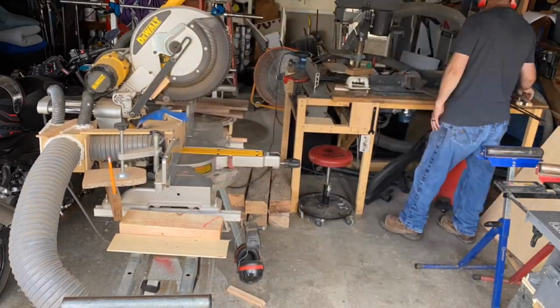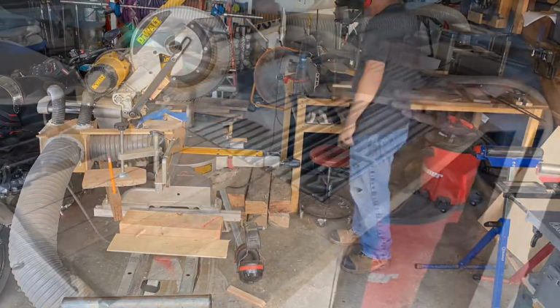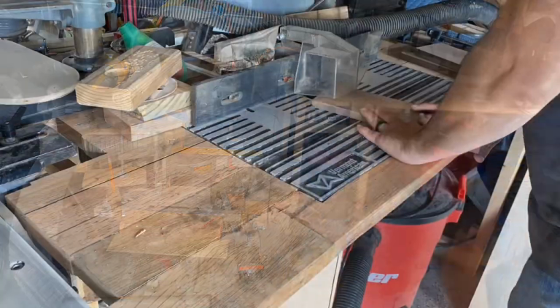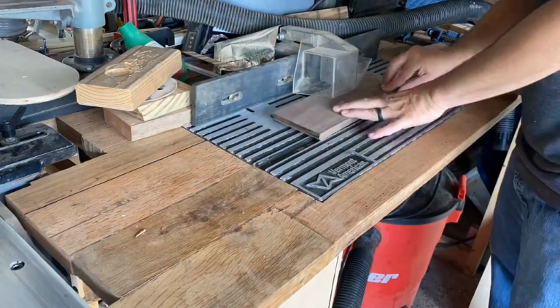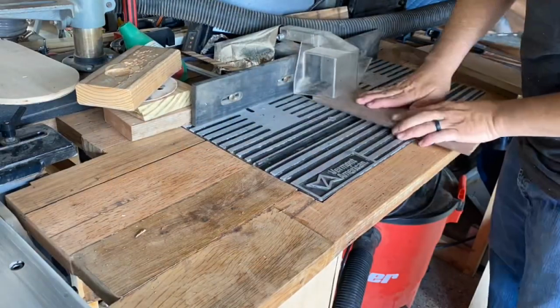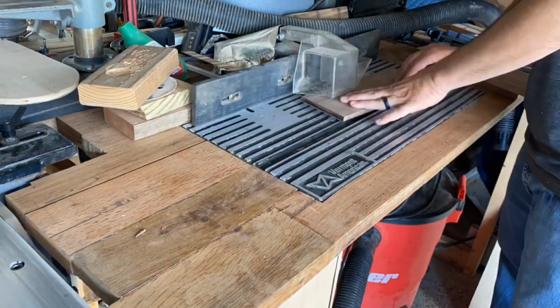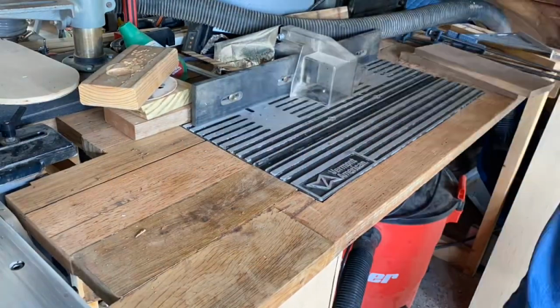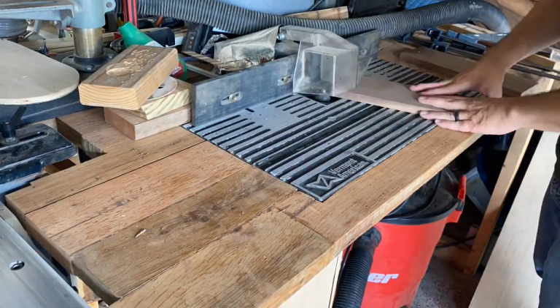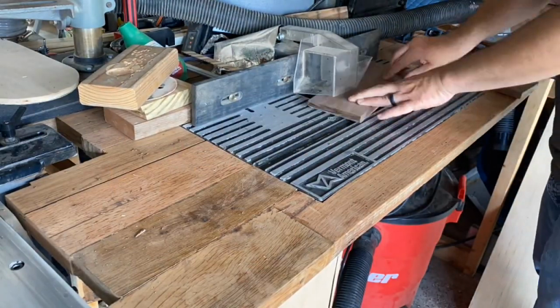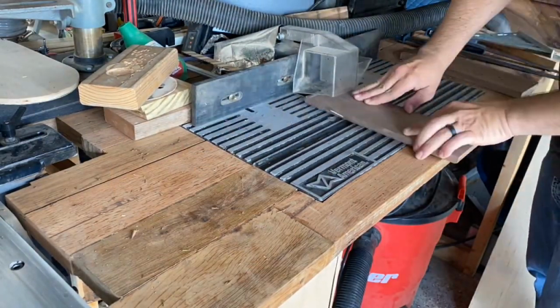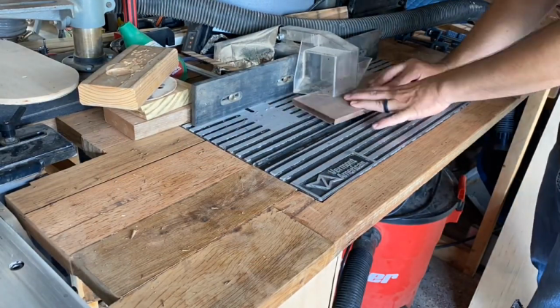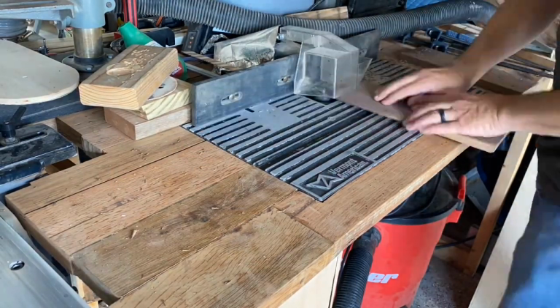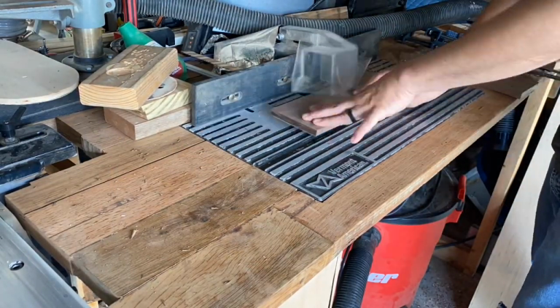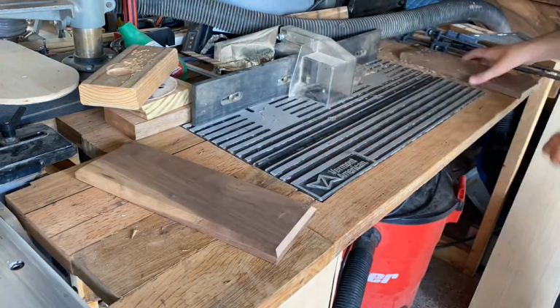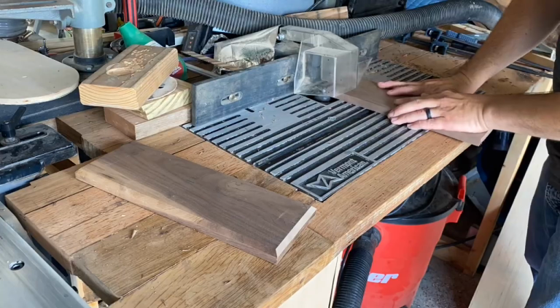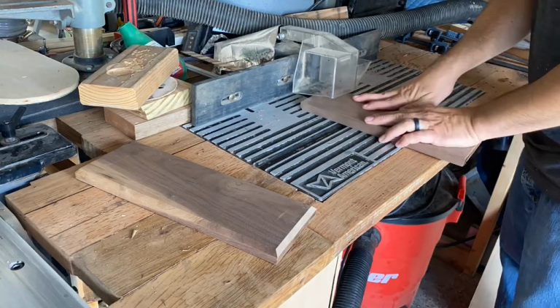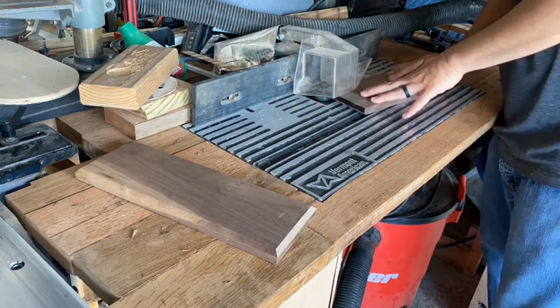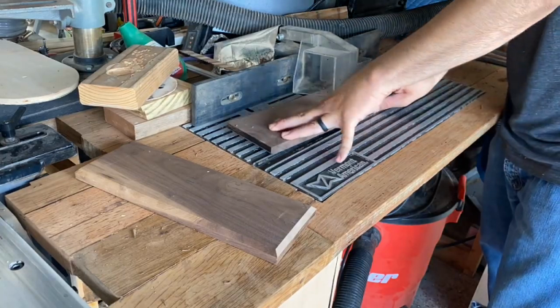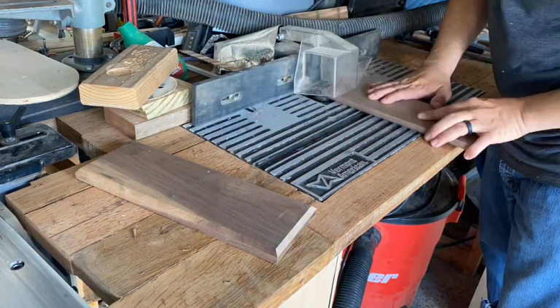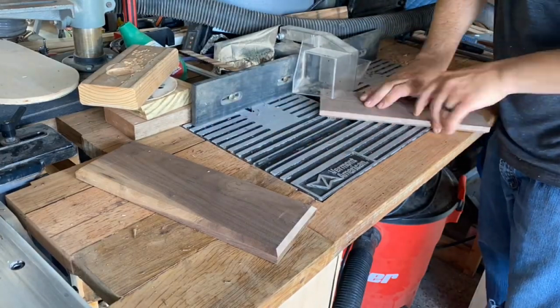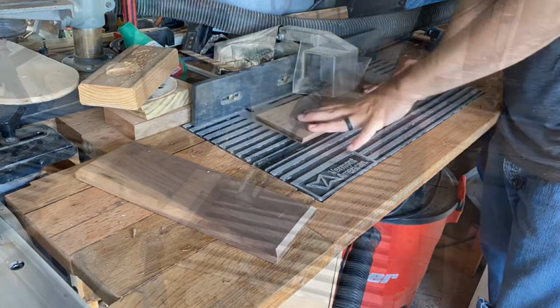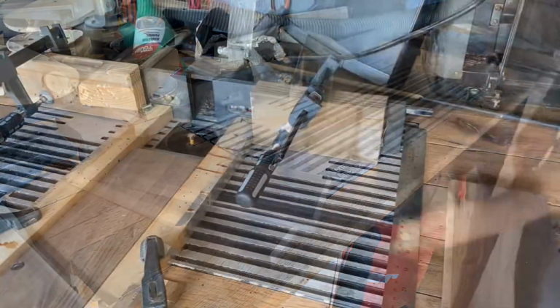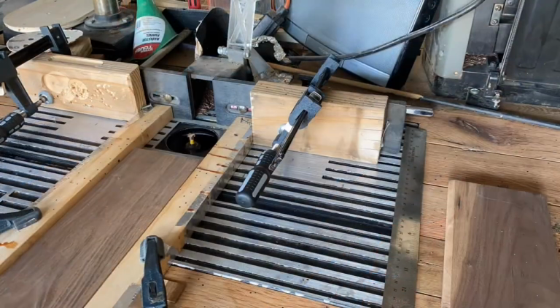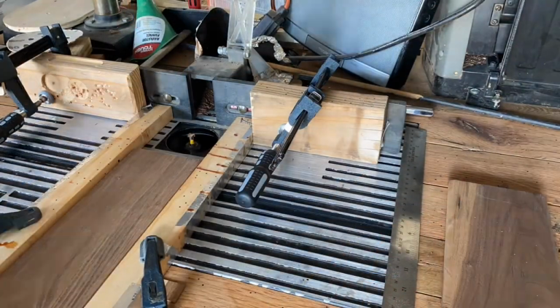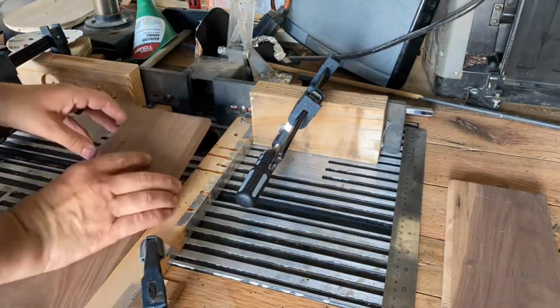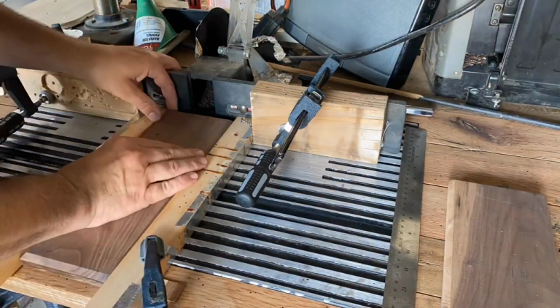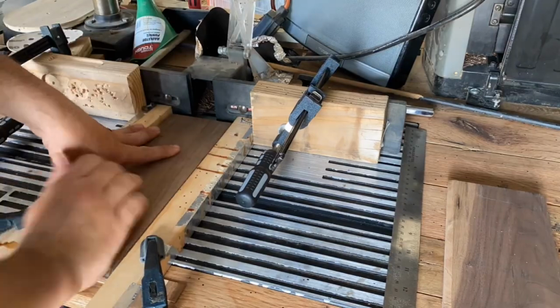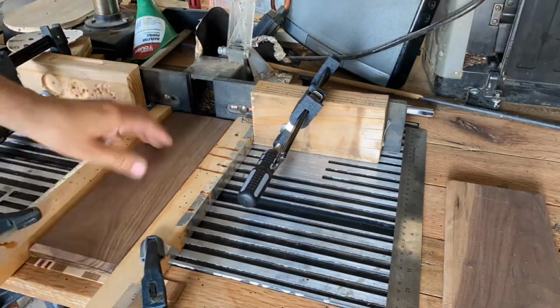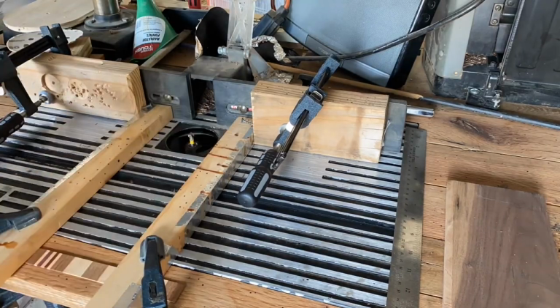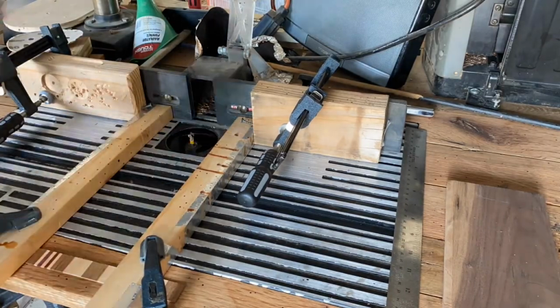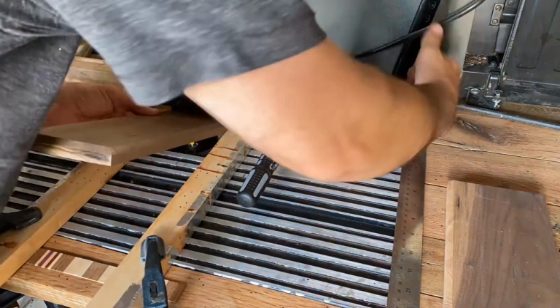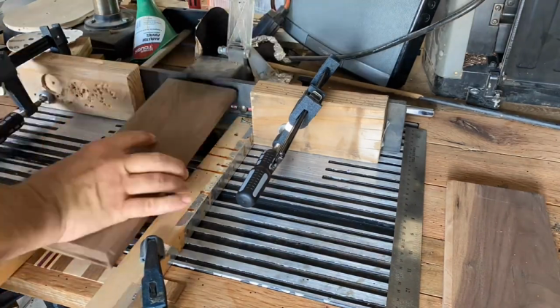Once I'm done cutting them to their final length, I'll go to the router table and chamfer all the edges on one face — that will give it a nice modern look. Then I want to put some keyholes in the back for mounting them, so here I am putting some keyholes in using a keyhole bit on the router table.